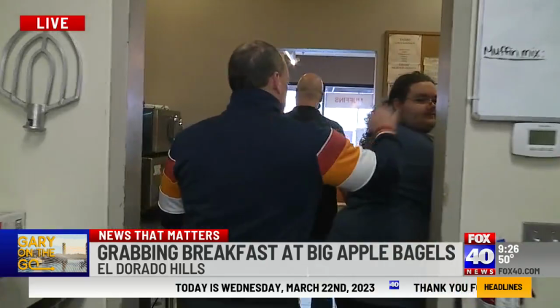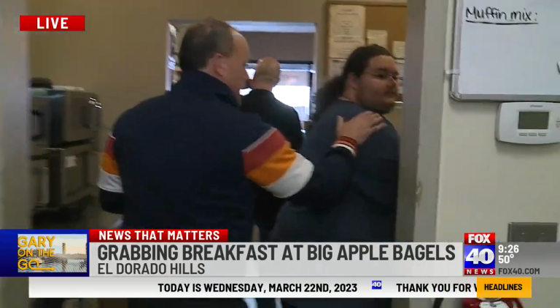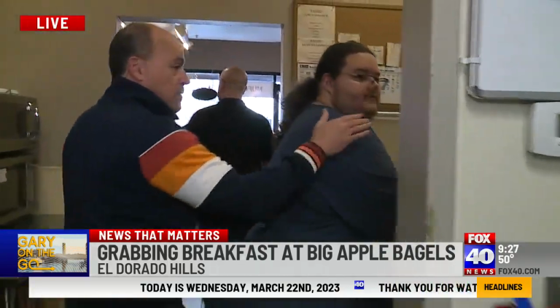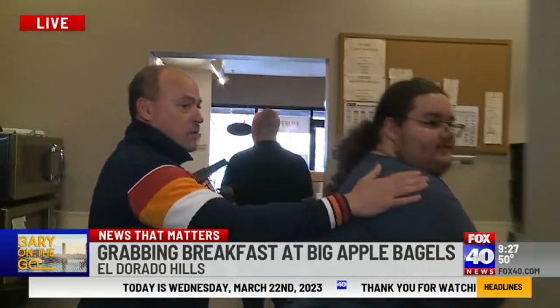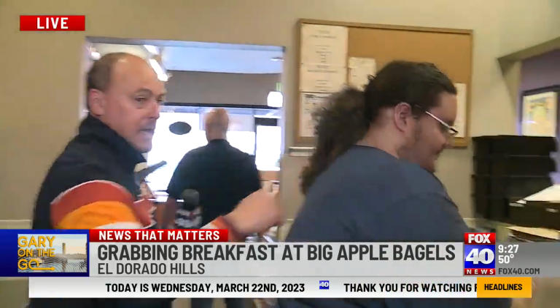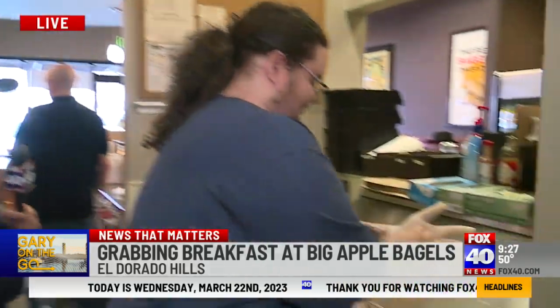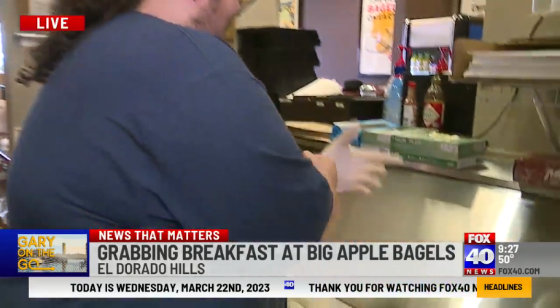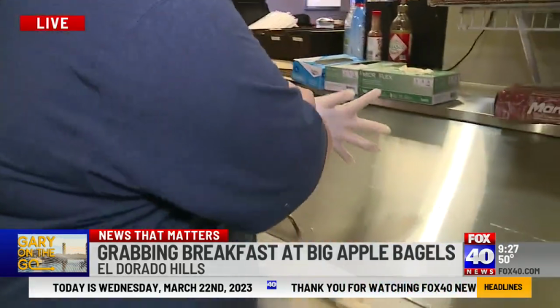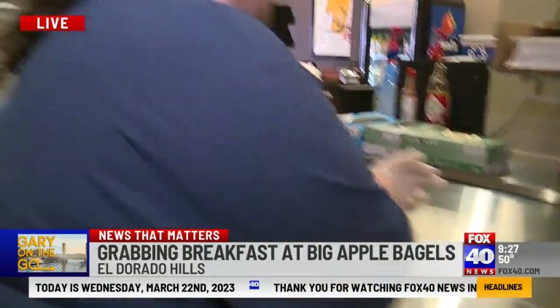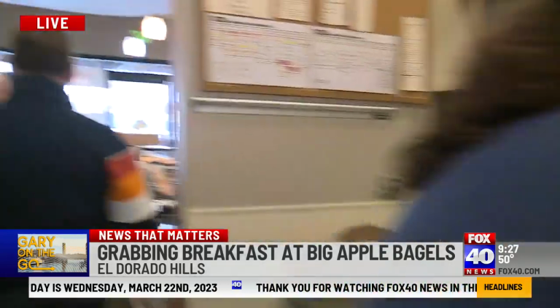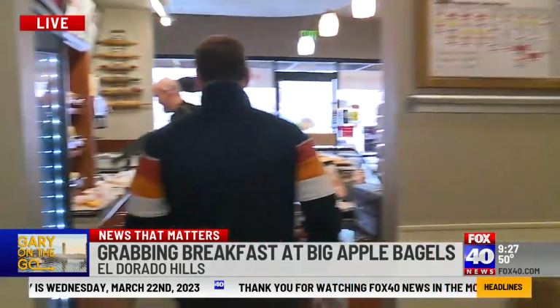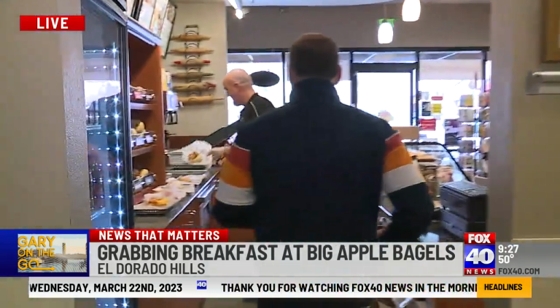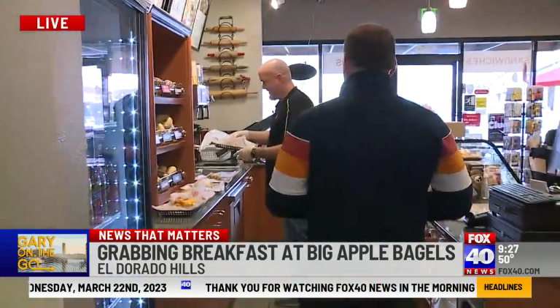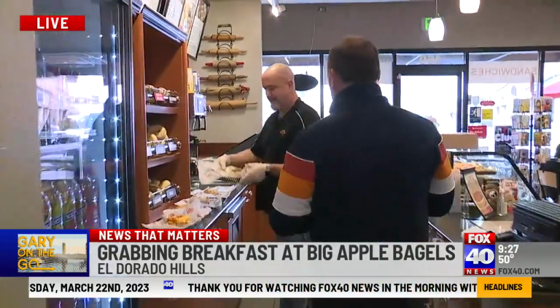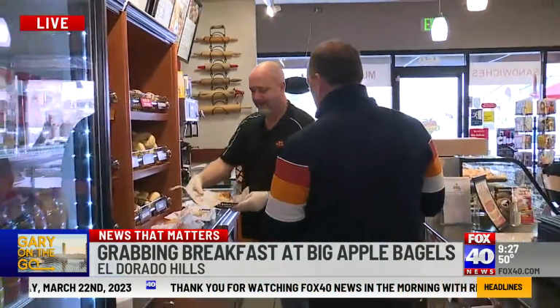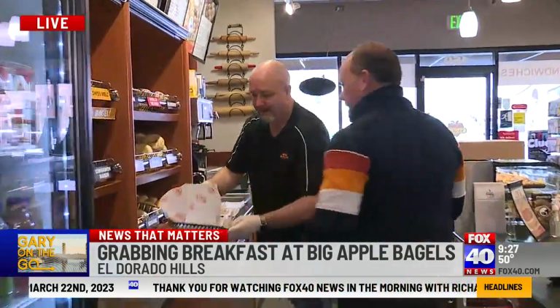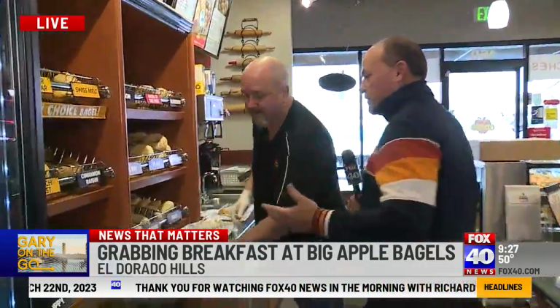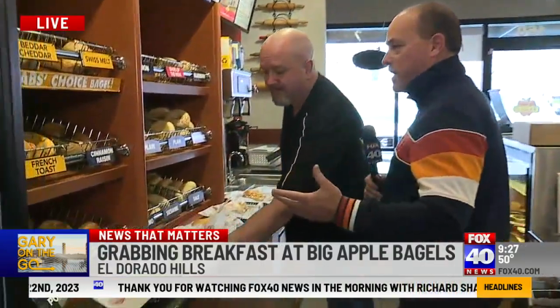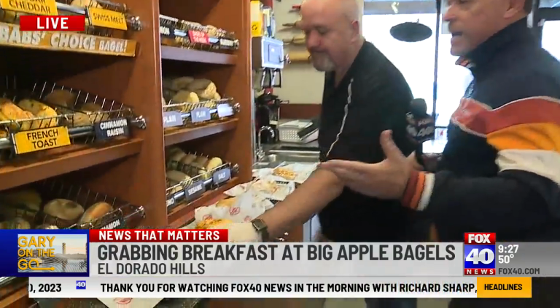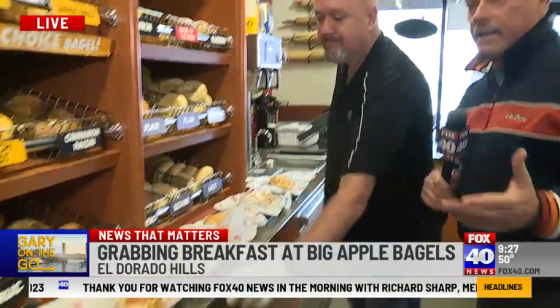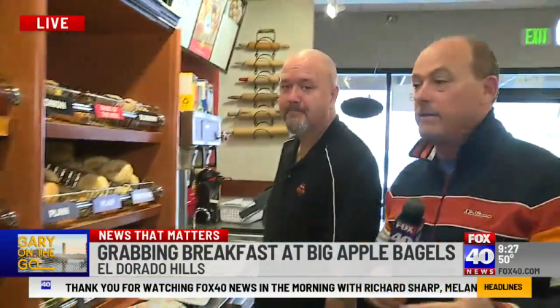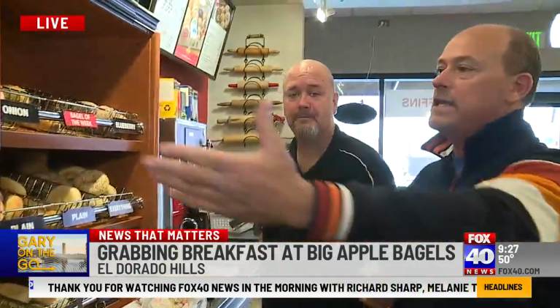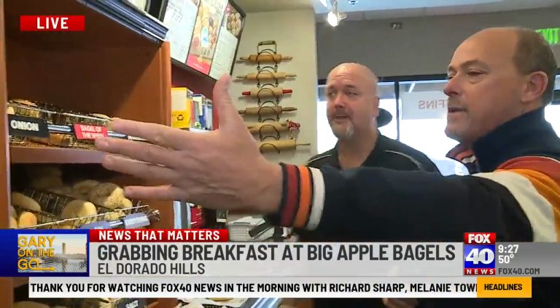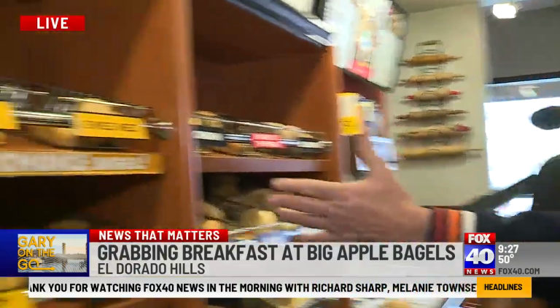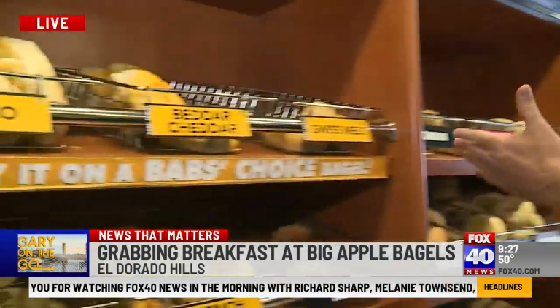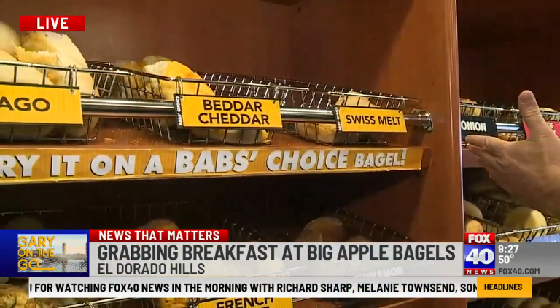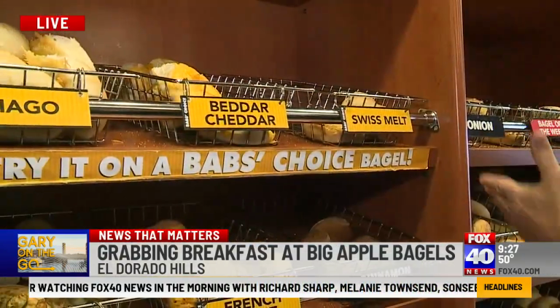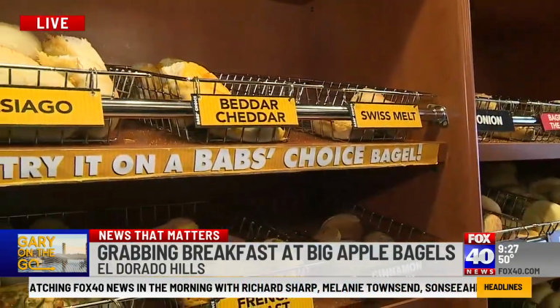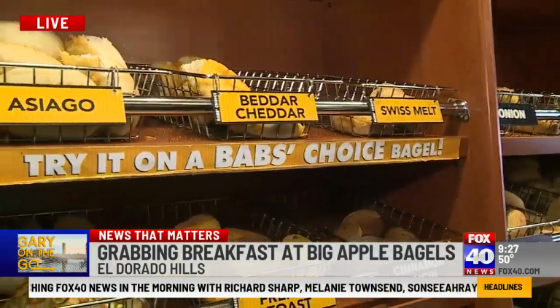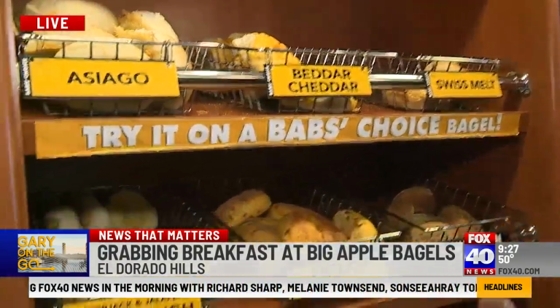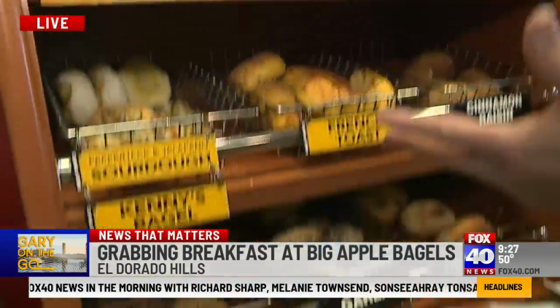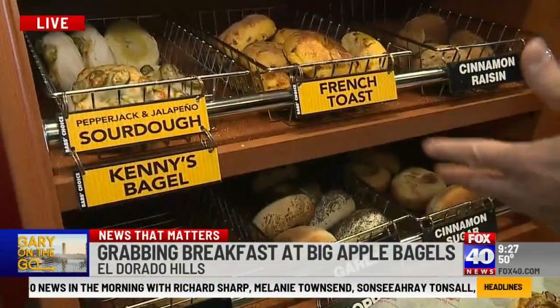And right here, the man who's behind it making all the sandwiches, working super hard. Jumping in now to take a look at a few things. And look at this — I've never seen Swiss melt, I've never seen sourdoughs like these.